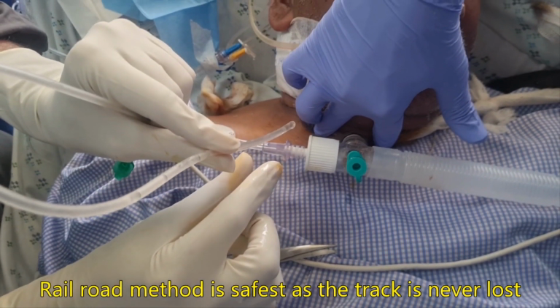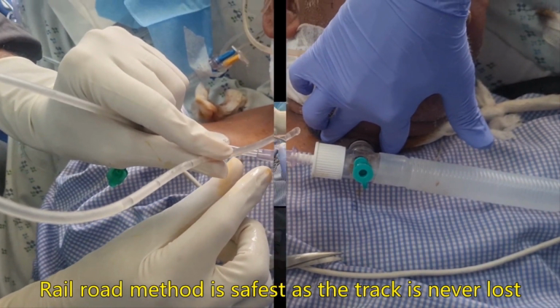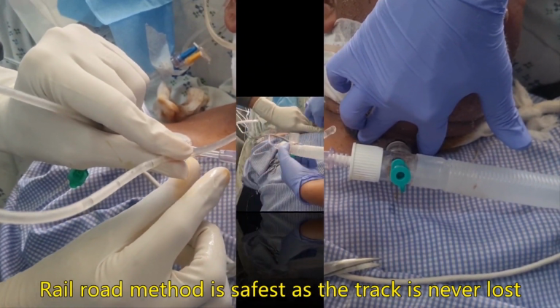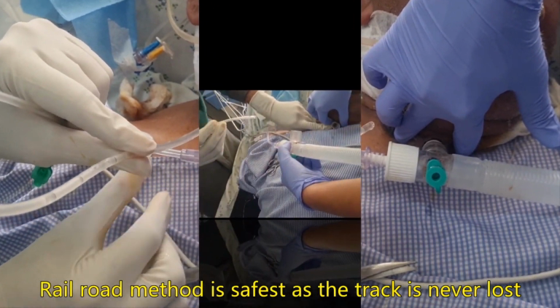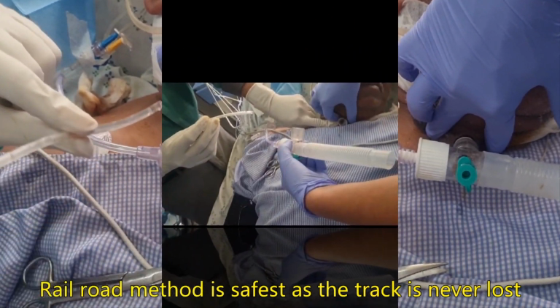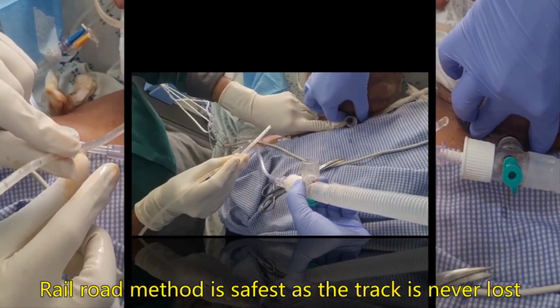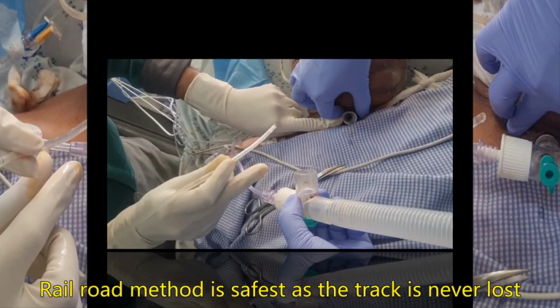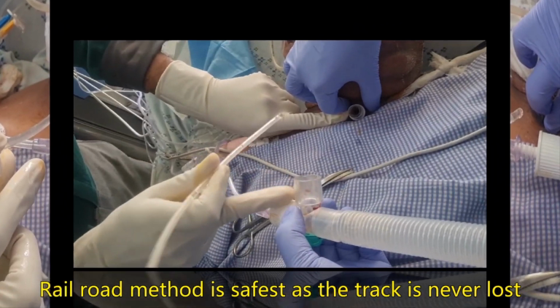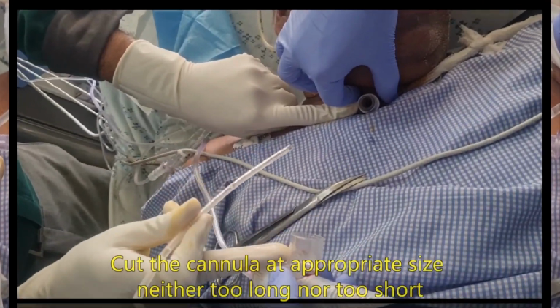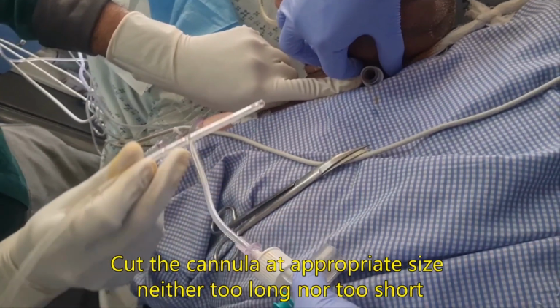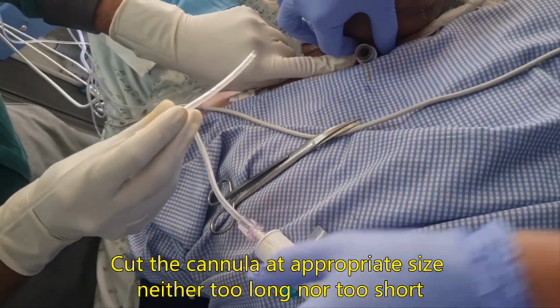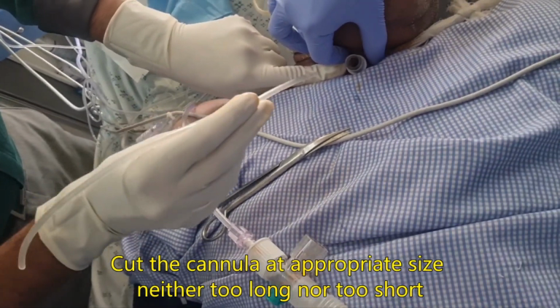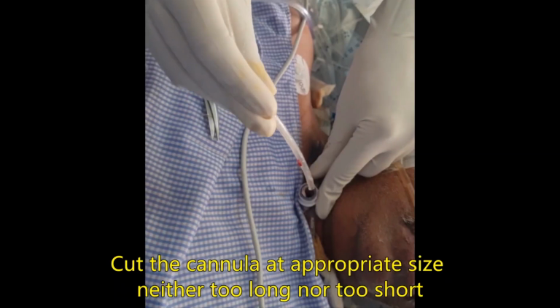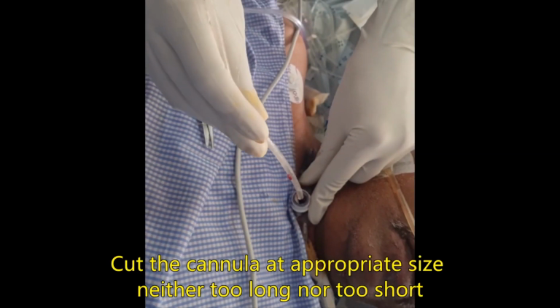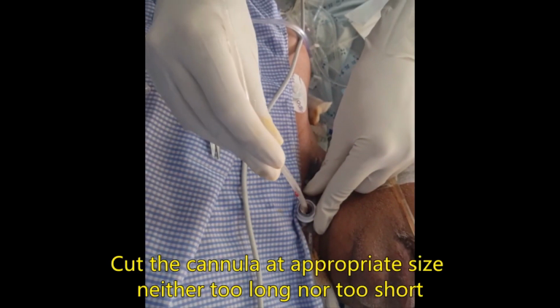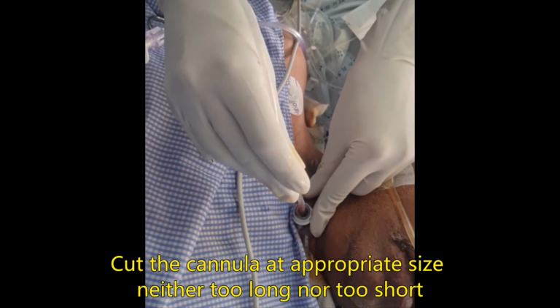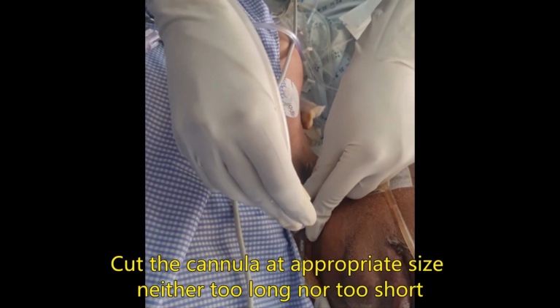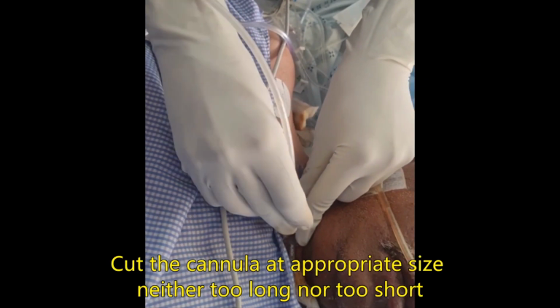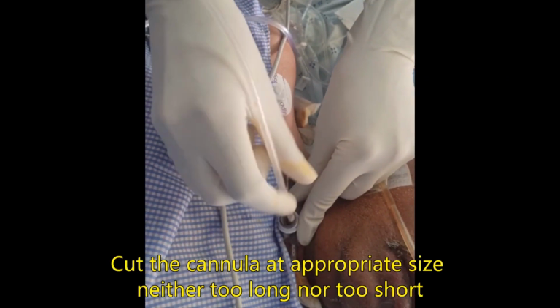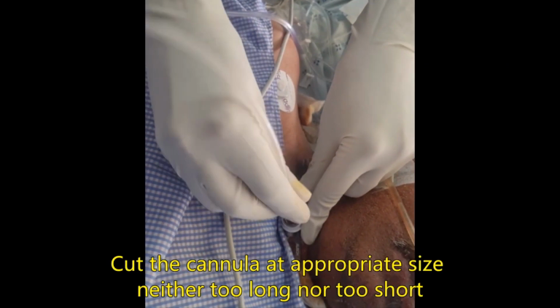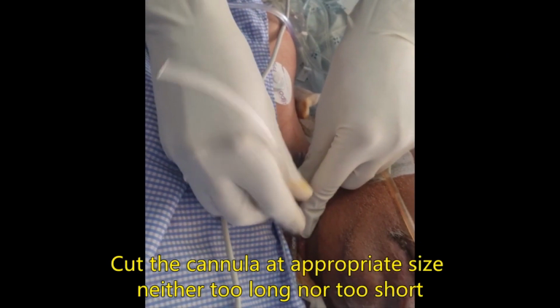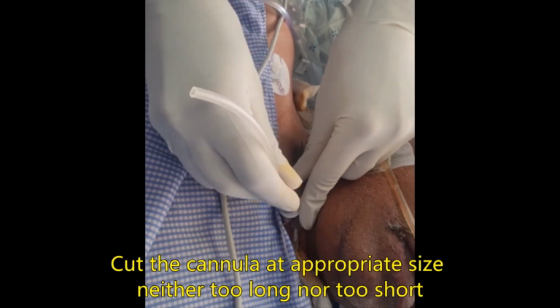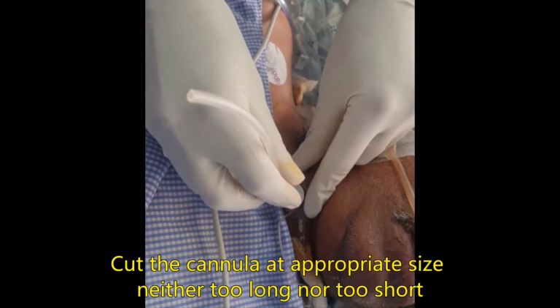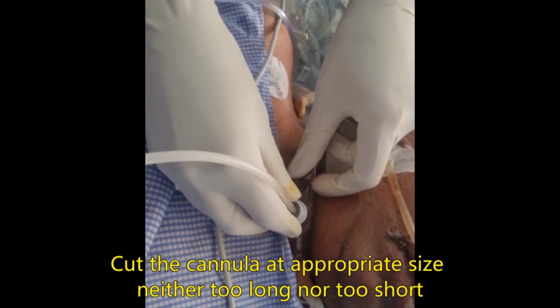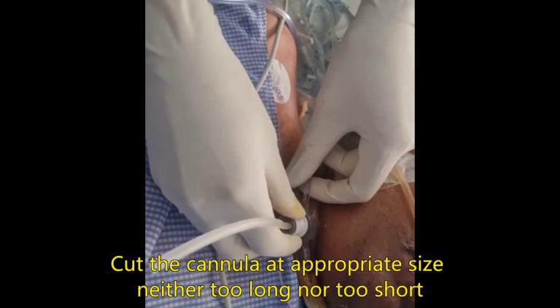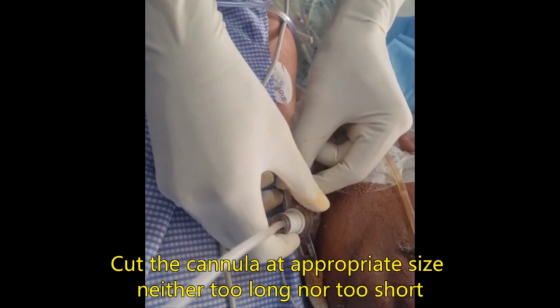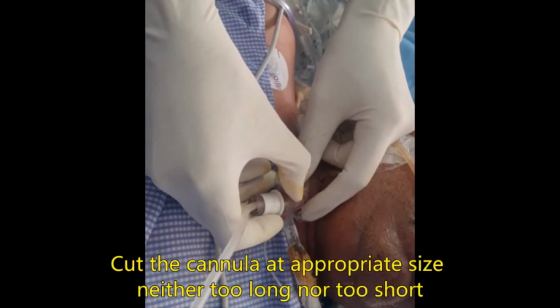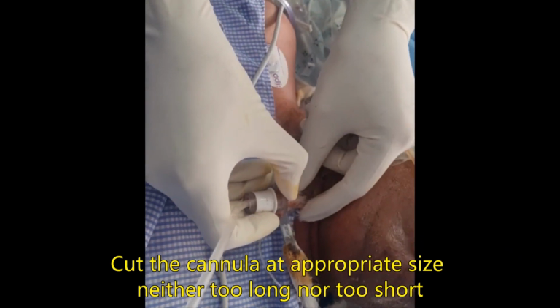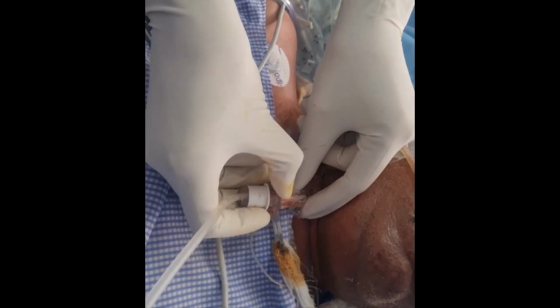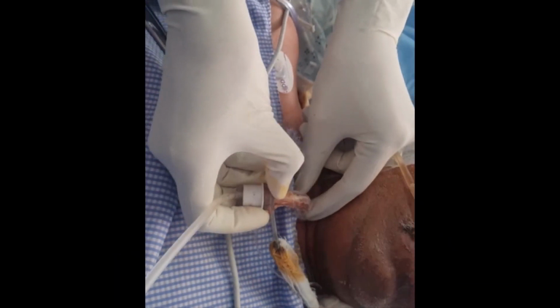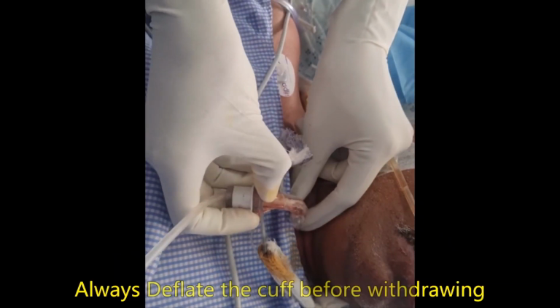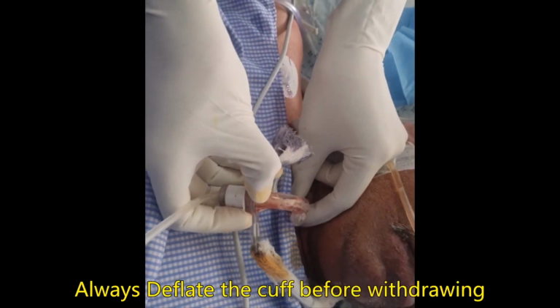We will now demonstrate the procedure. We detach the oxygen attachment, insert the suction canula inside, and on the suction canula we withdraw the old tube.